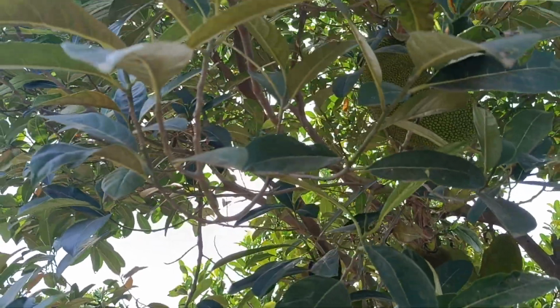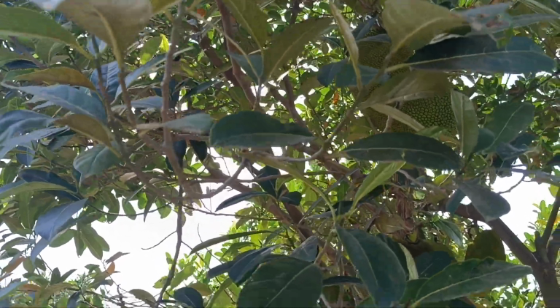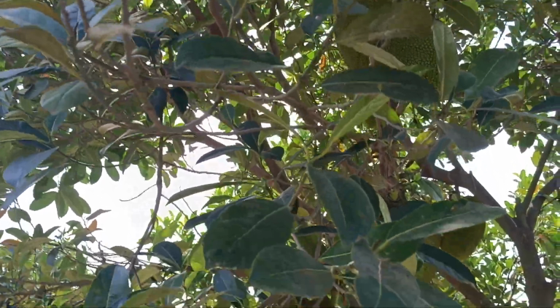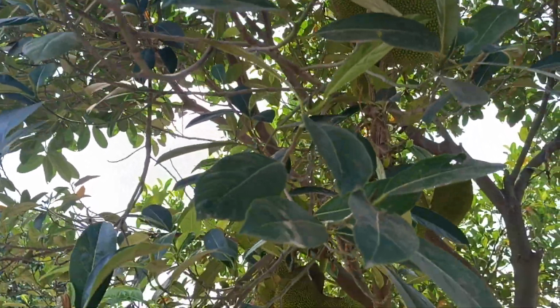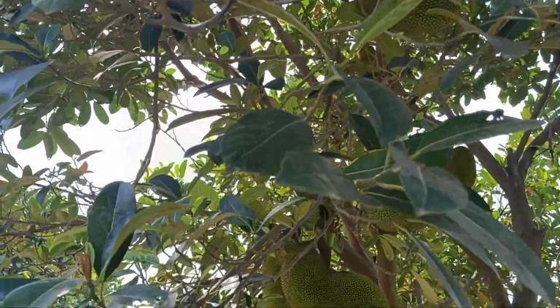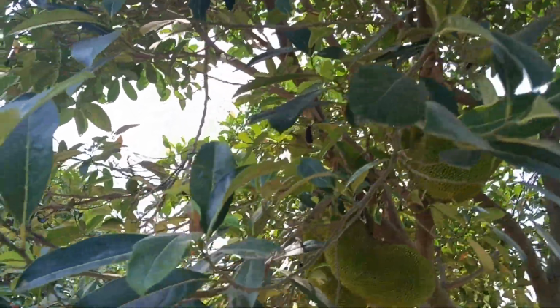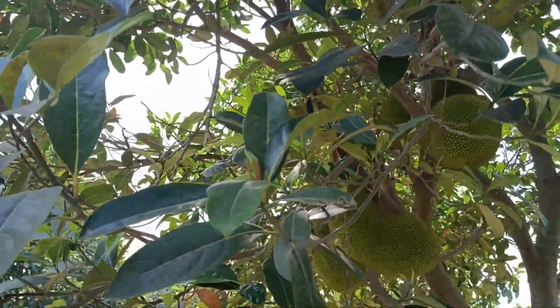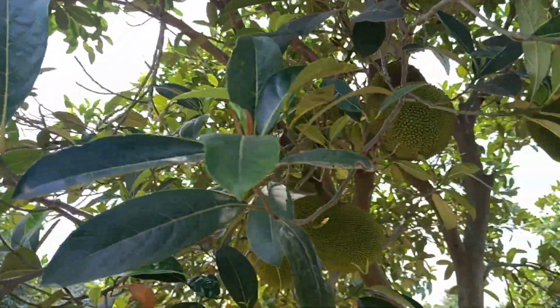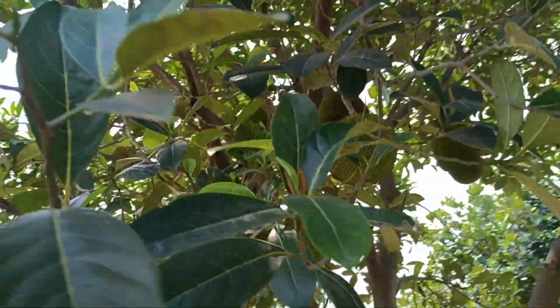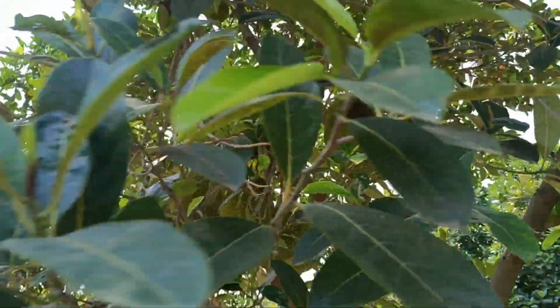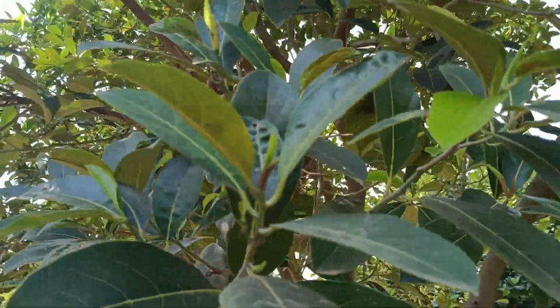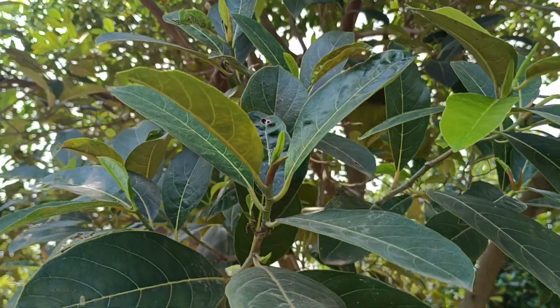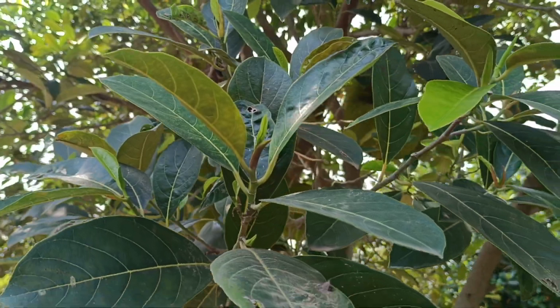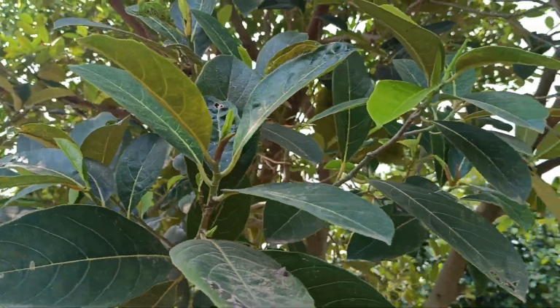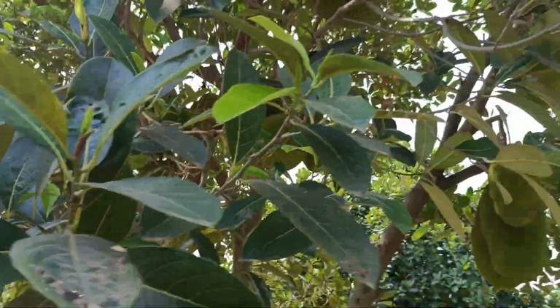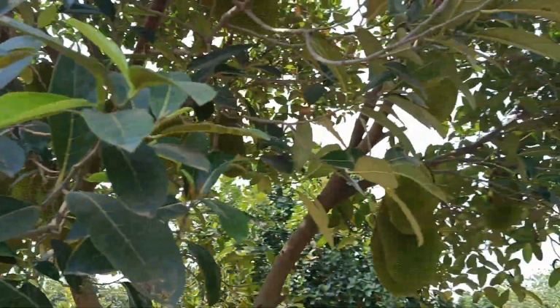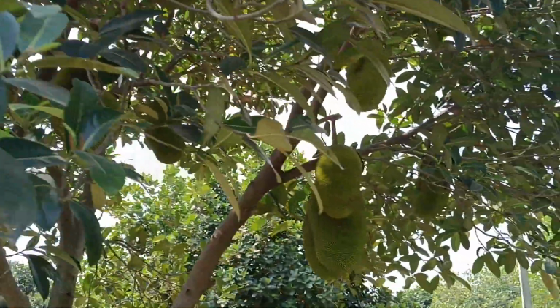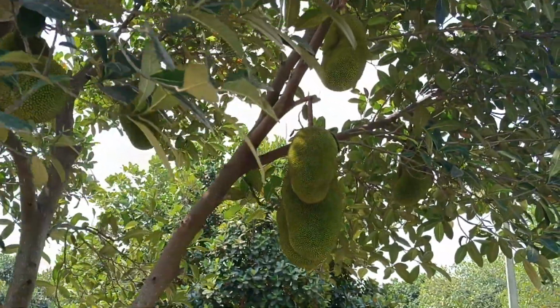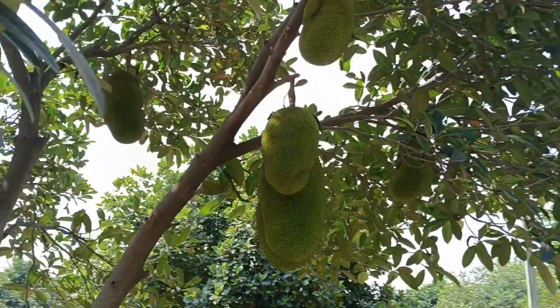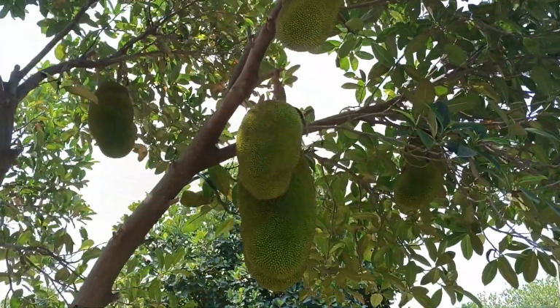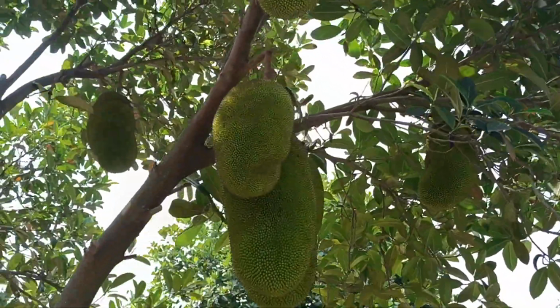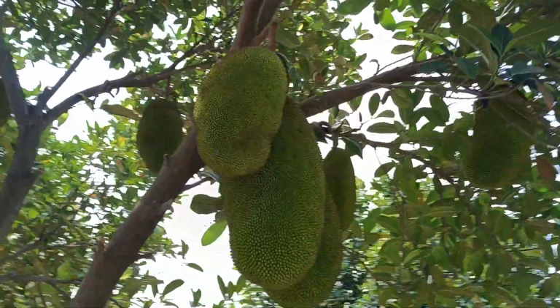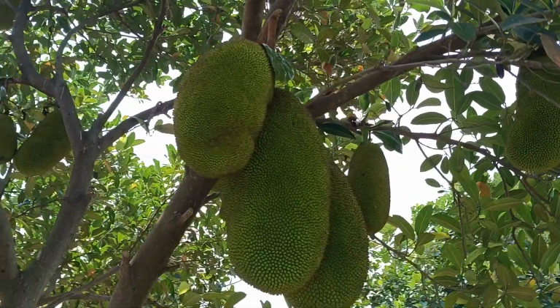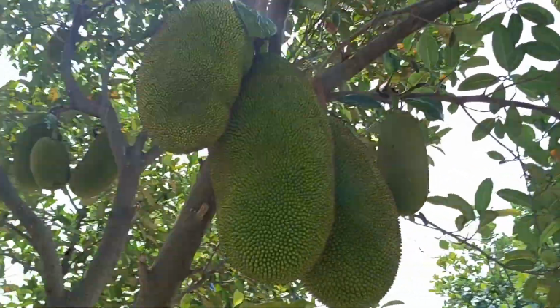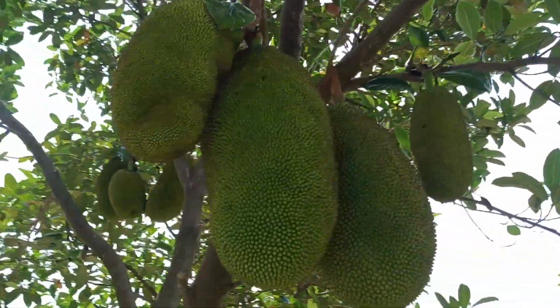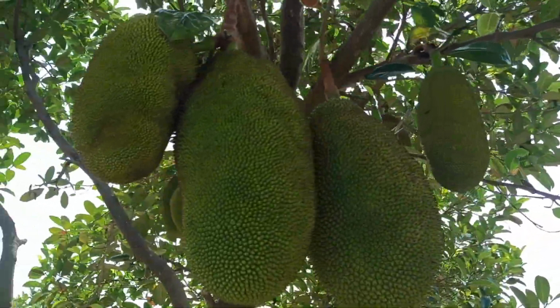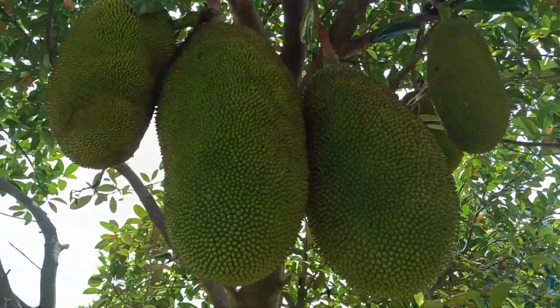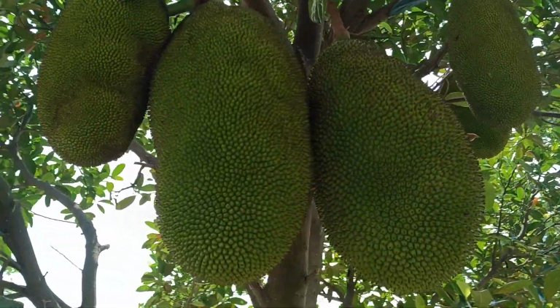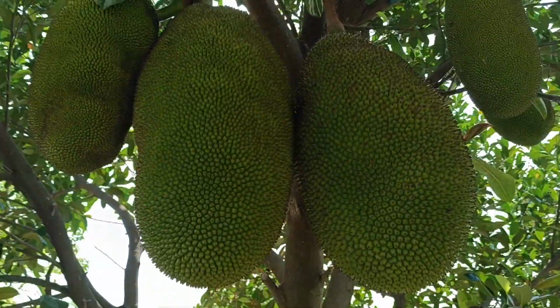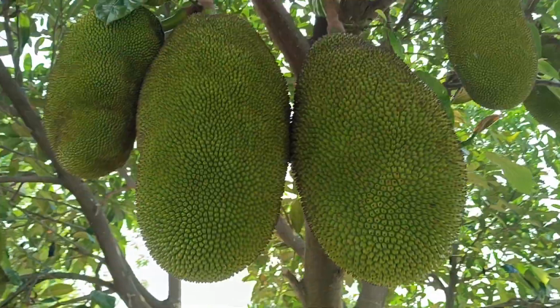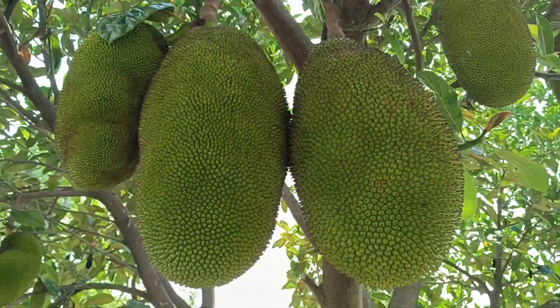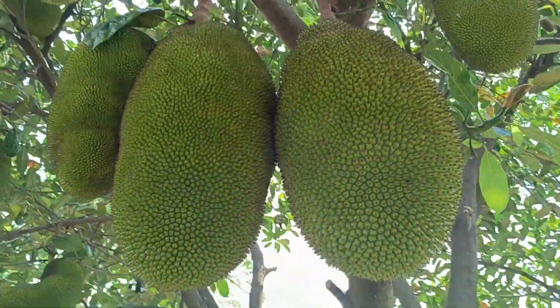Taking a closer look at the leaves — they are long leaves and don't look like typical jackfruit leaves at all, but it is a jackfruit. It's a two-season variety. See the length of the fruit — it's very long.